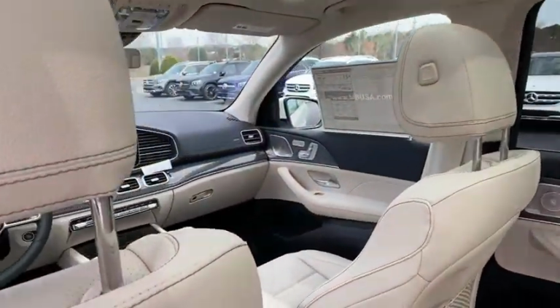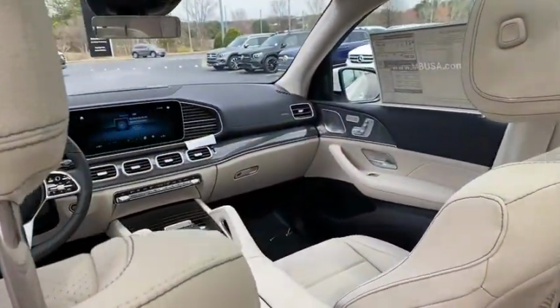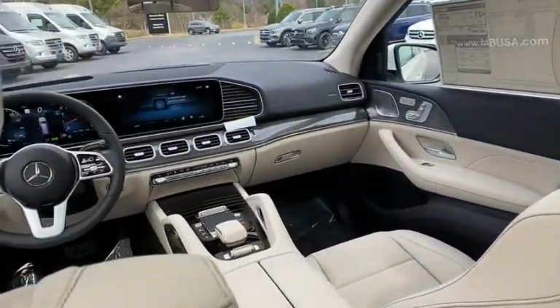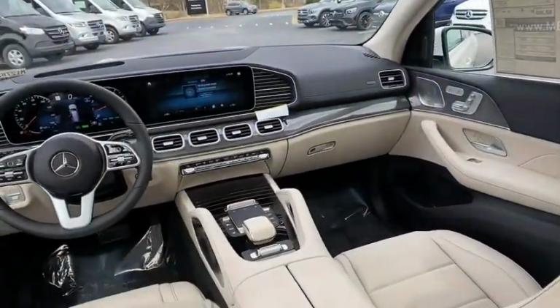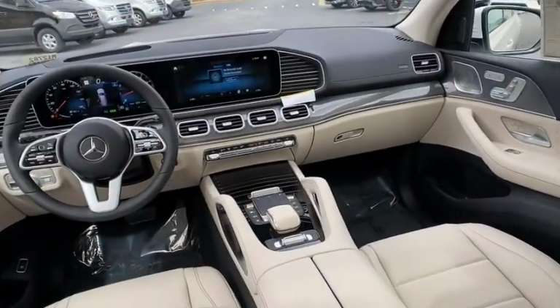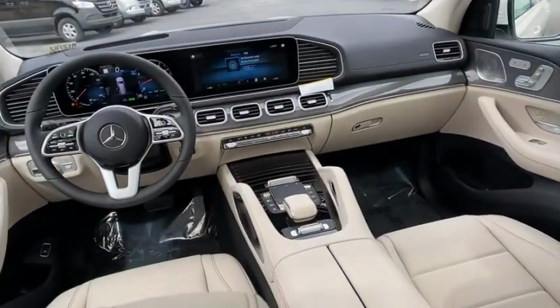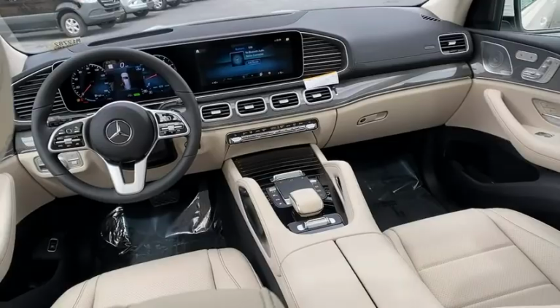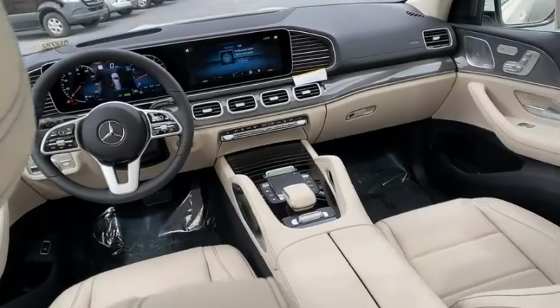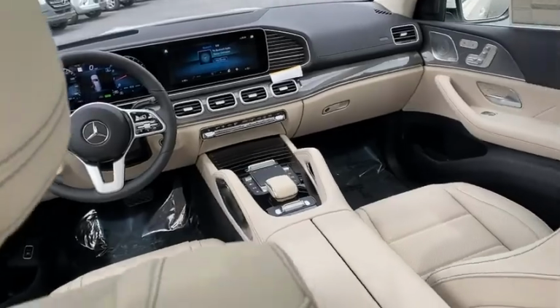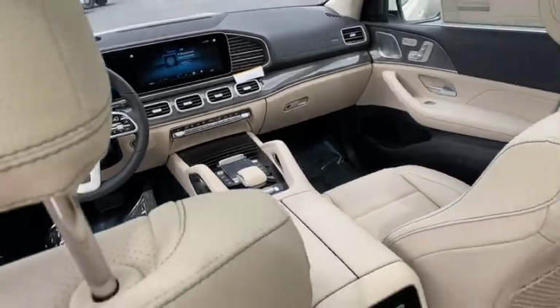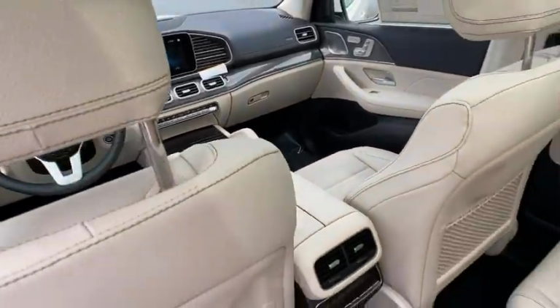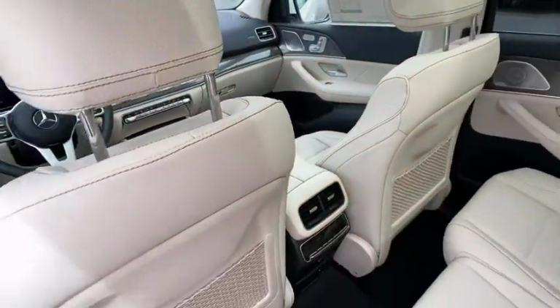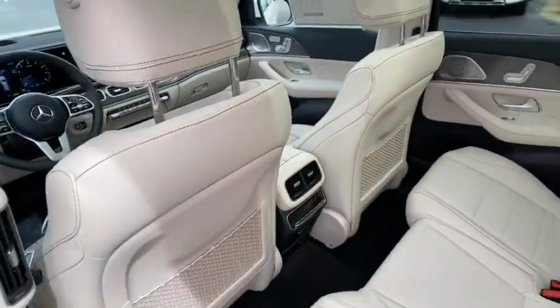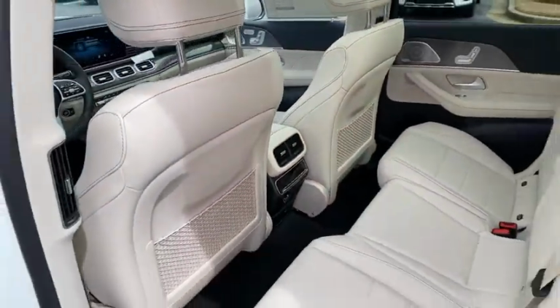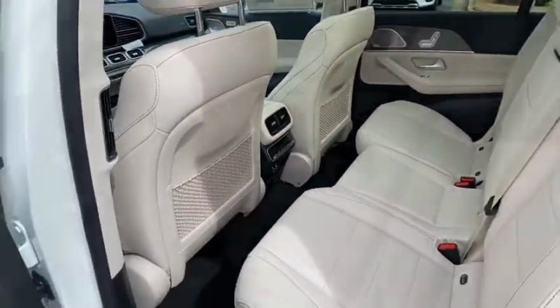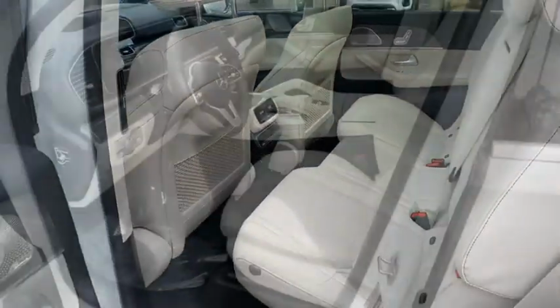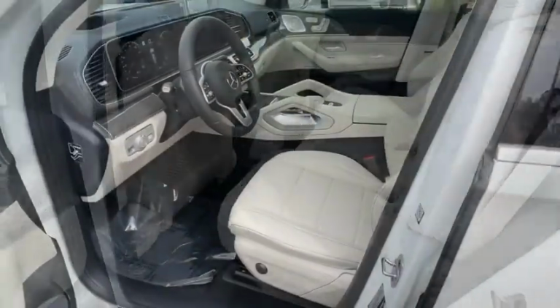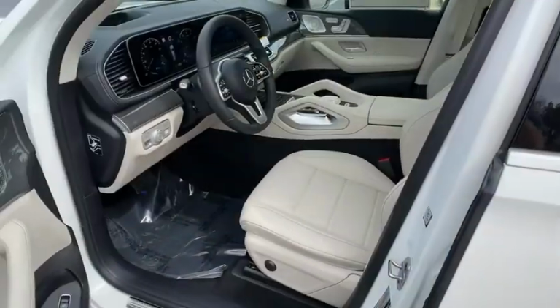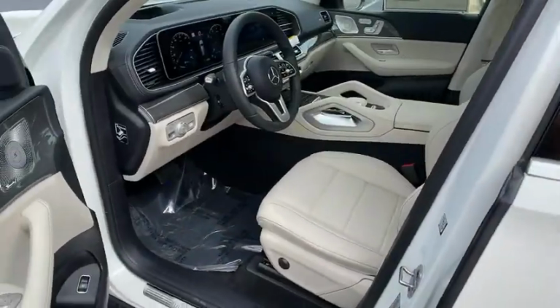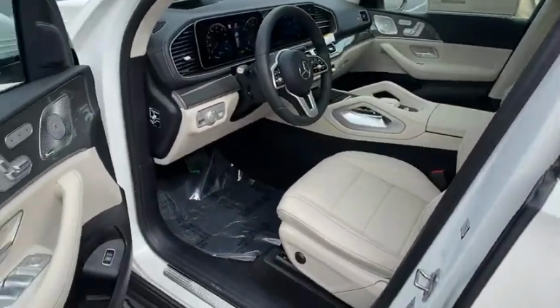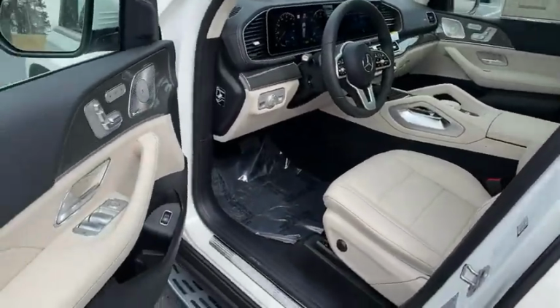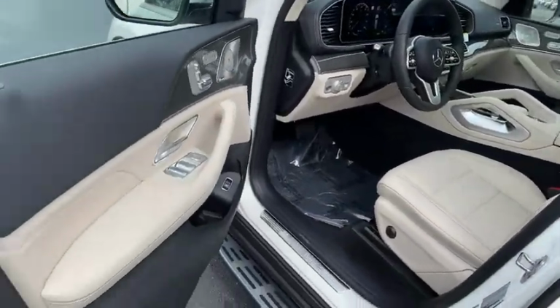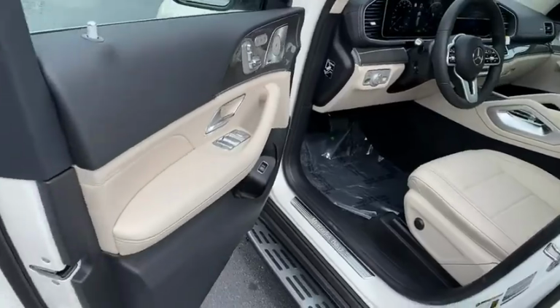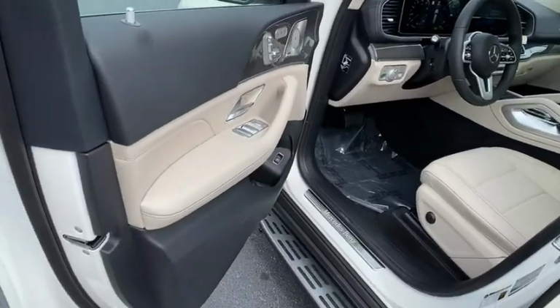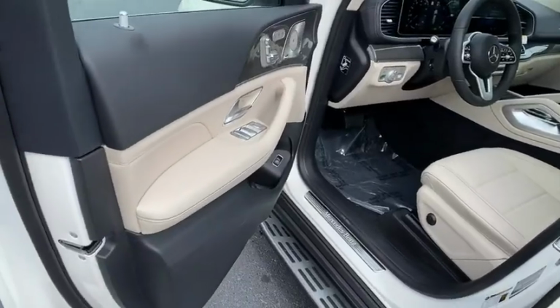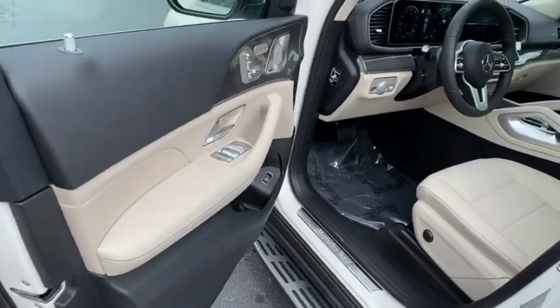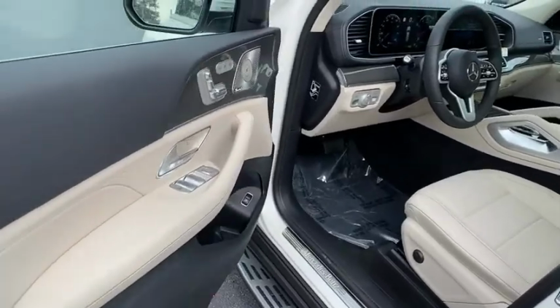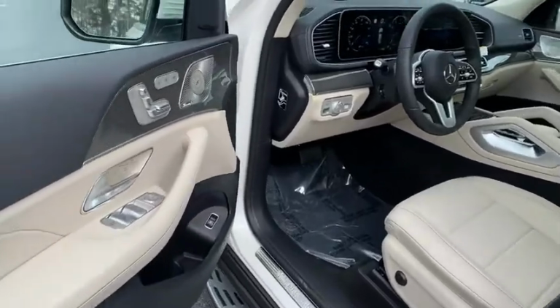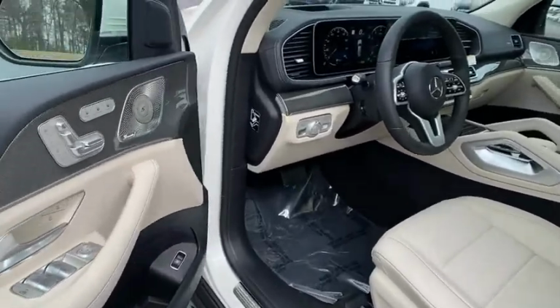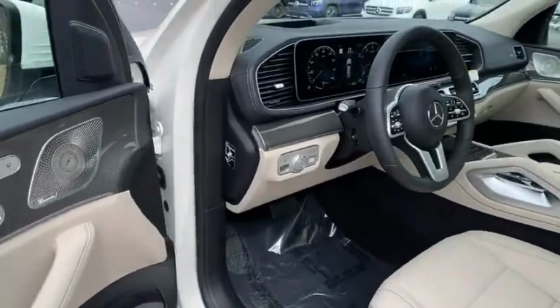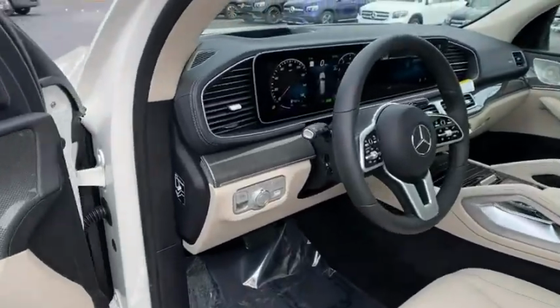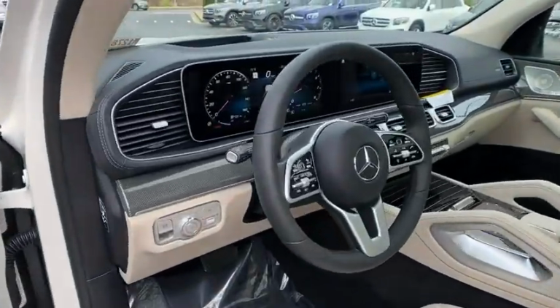This beauty will even make your house keys jealous. Drive it today. Thank you.